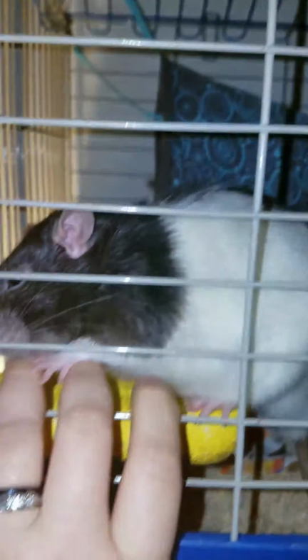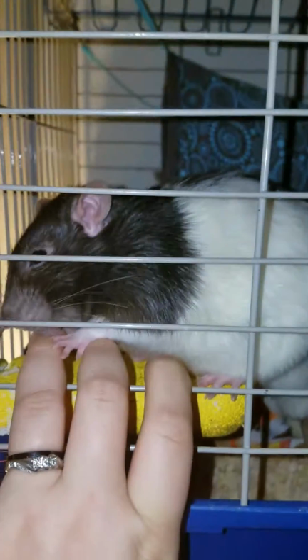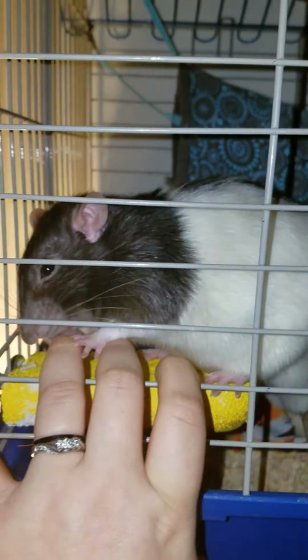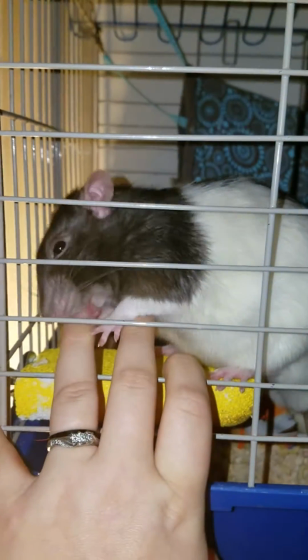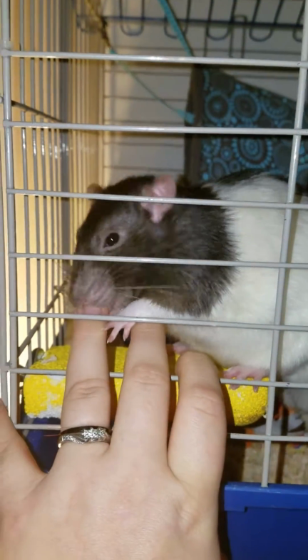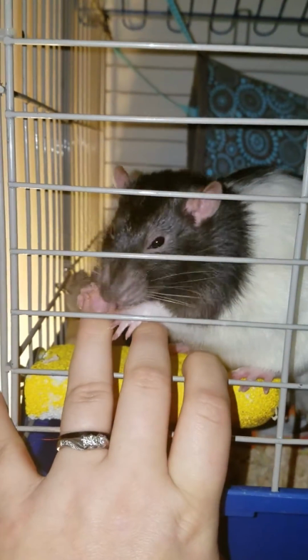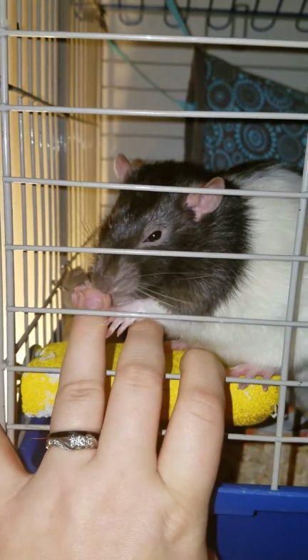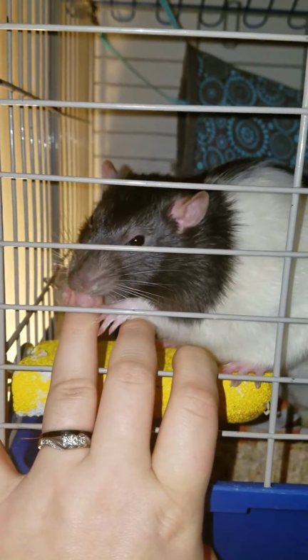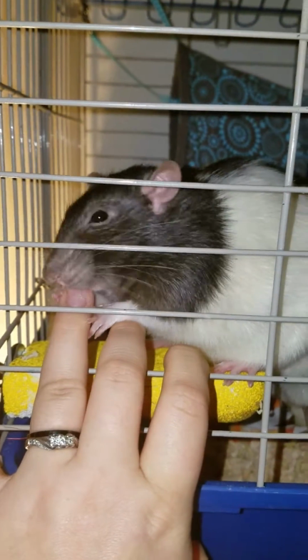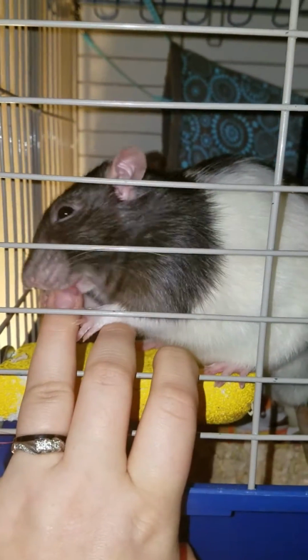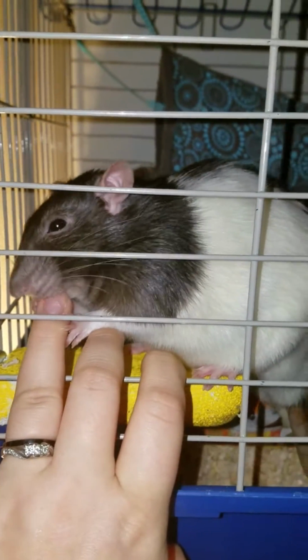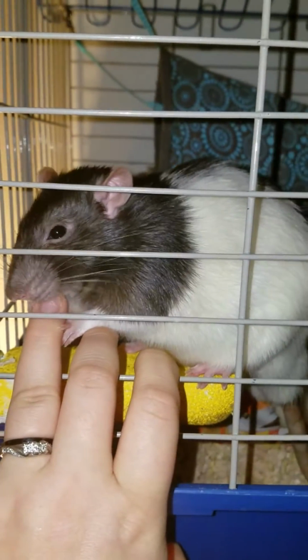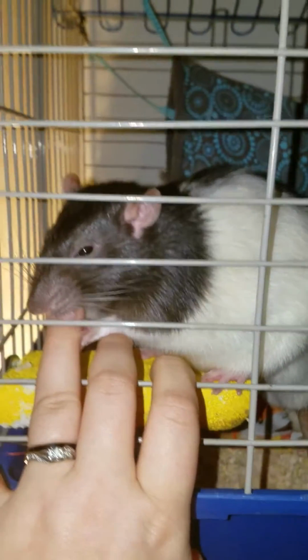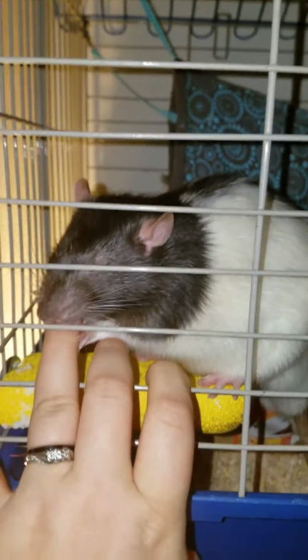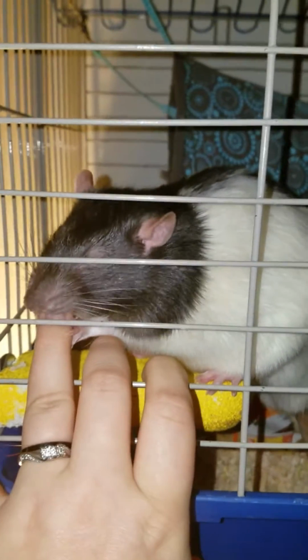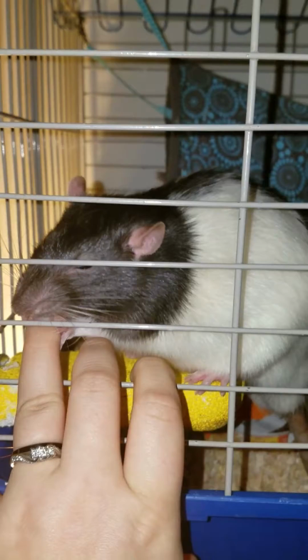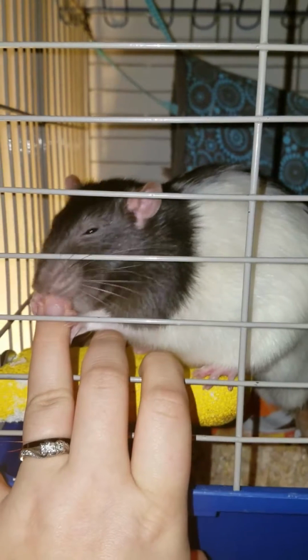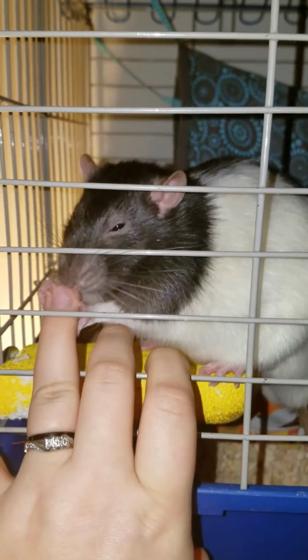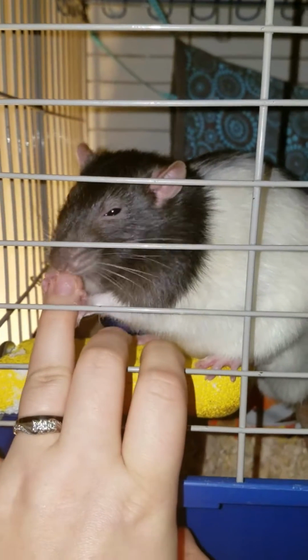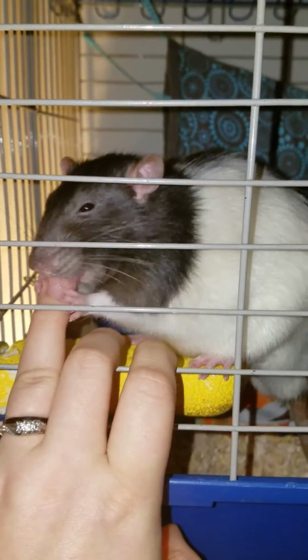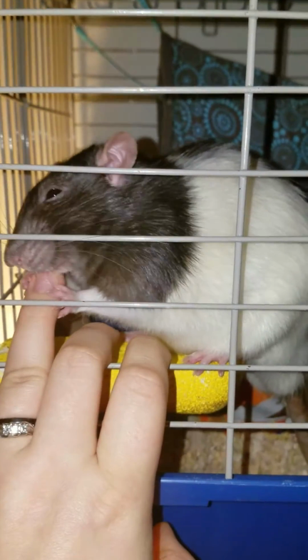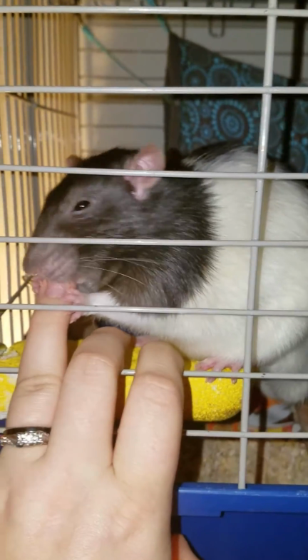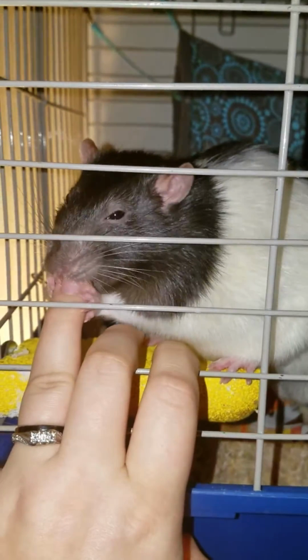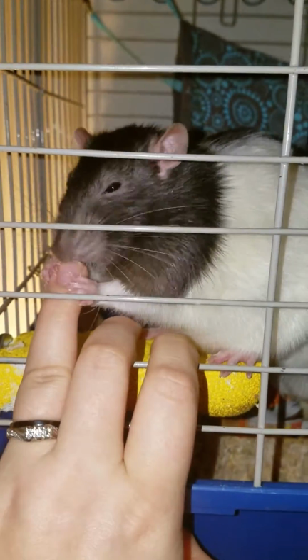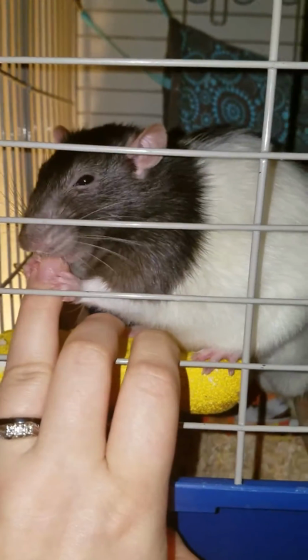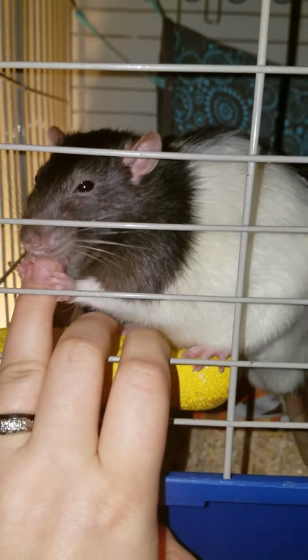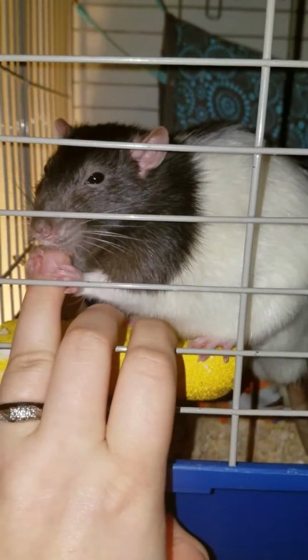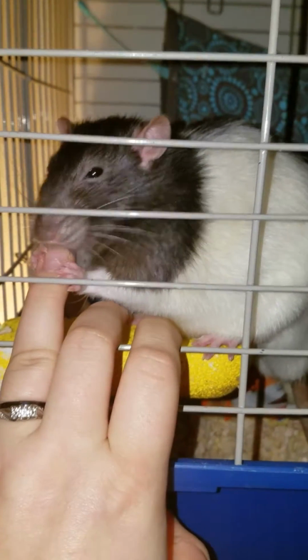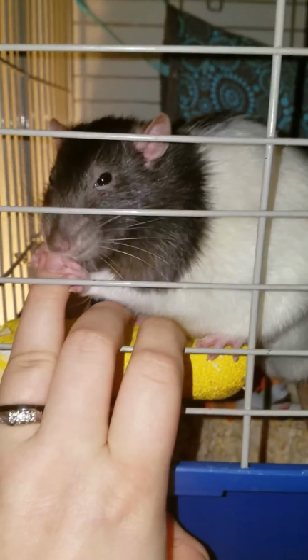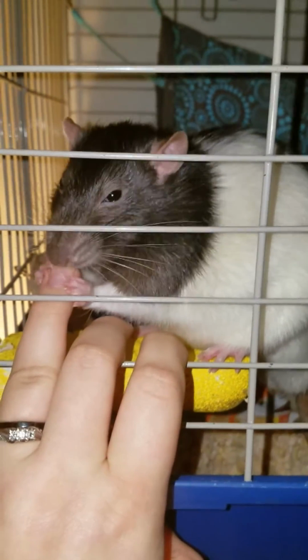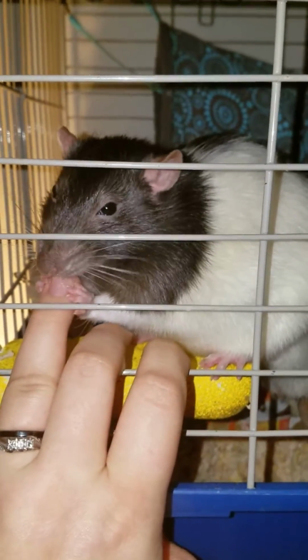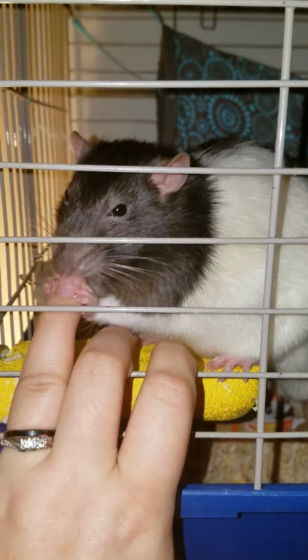Hello guys! I am actually going to do an educational little tiny video of the pinch test. This is to see if your rat is hydrated or dehydrated. And it's a very simple thing to do.